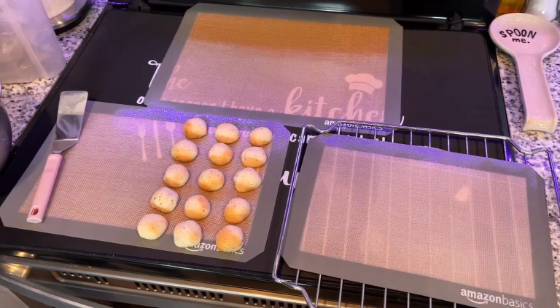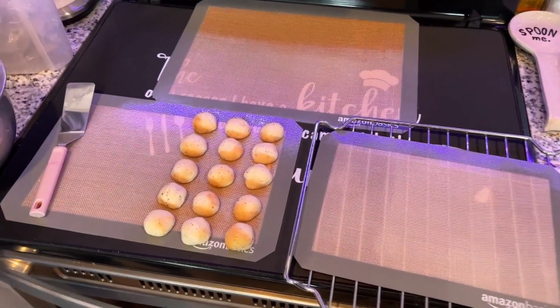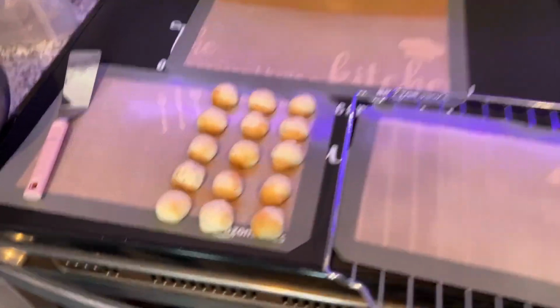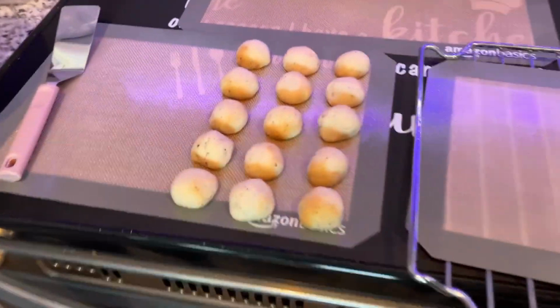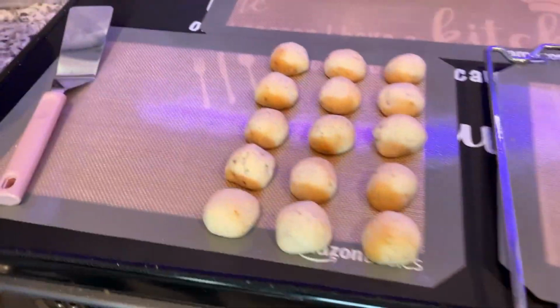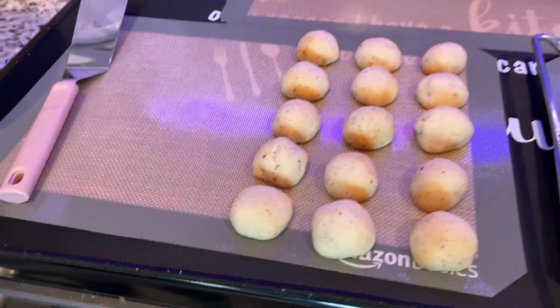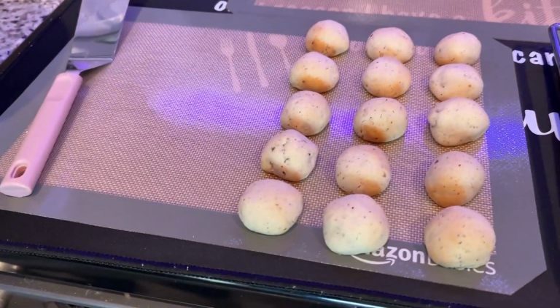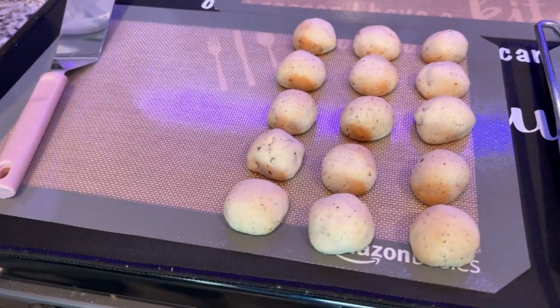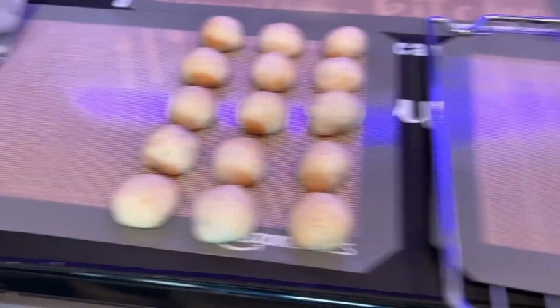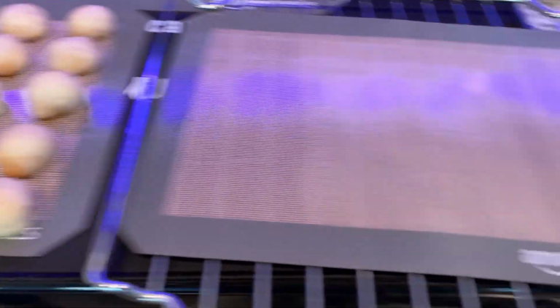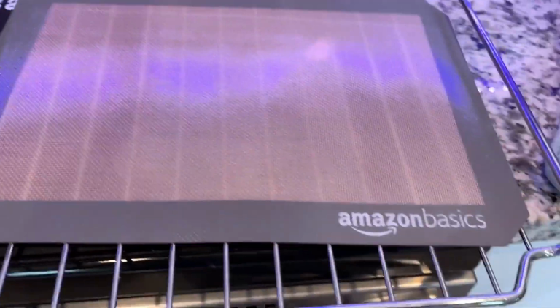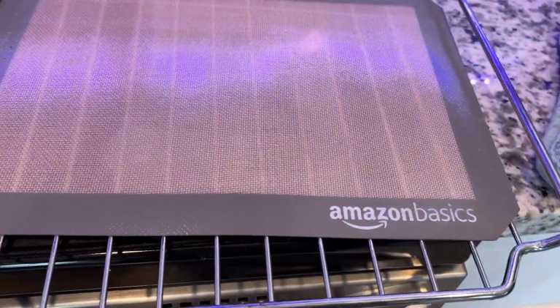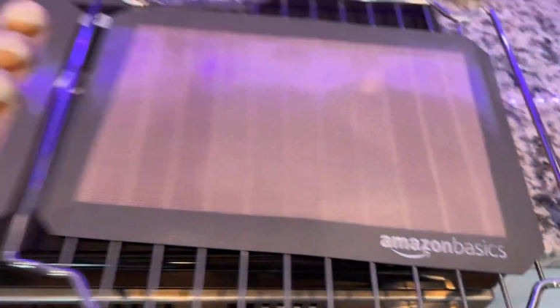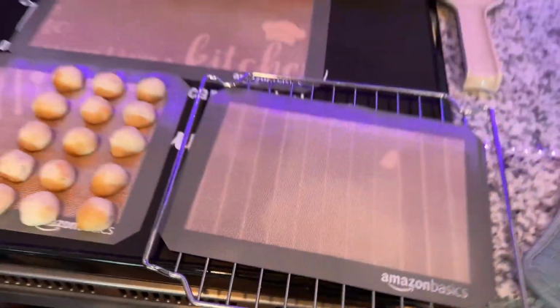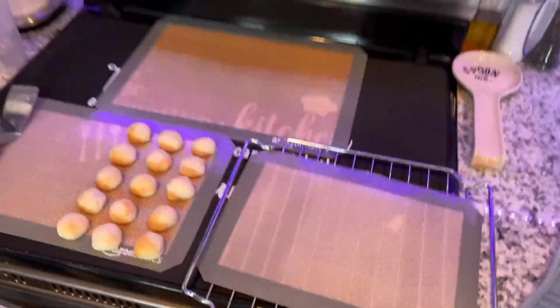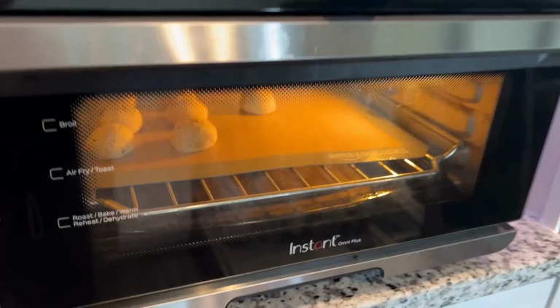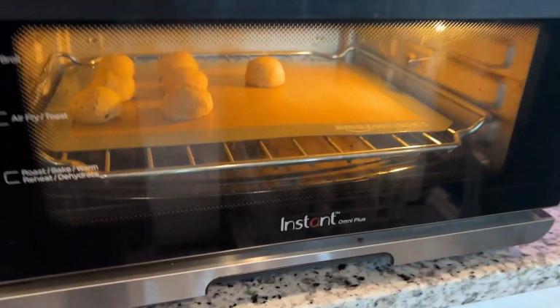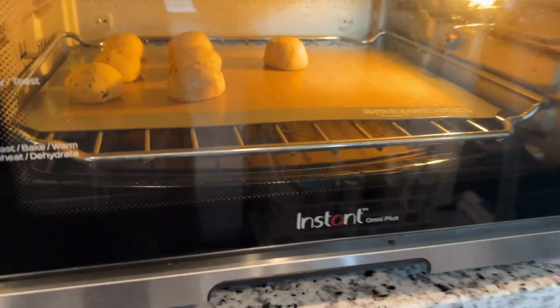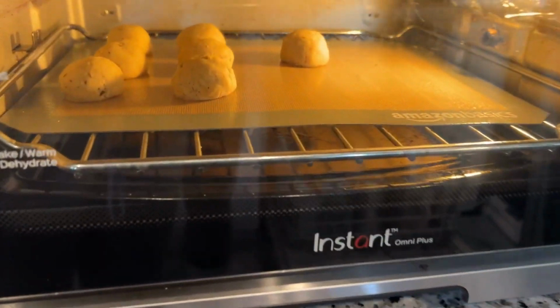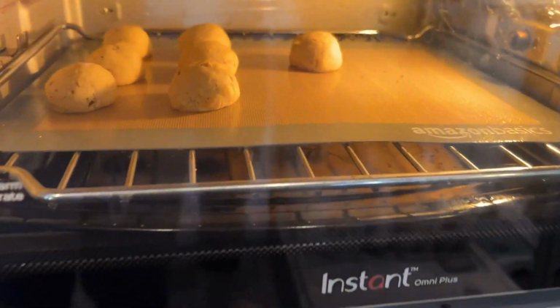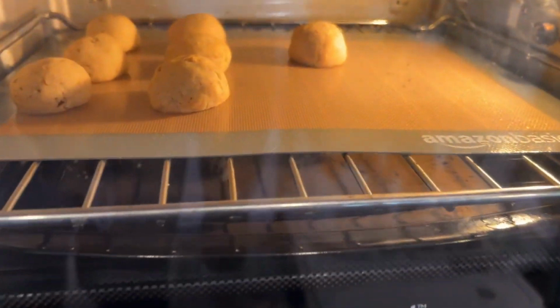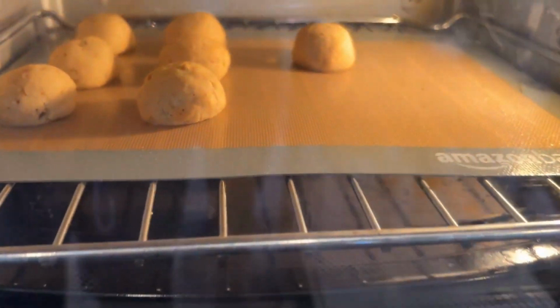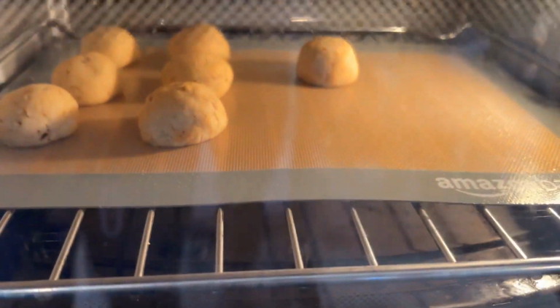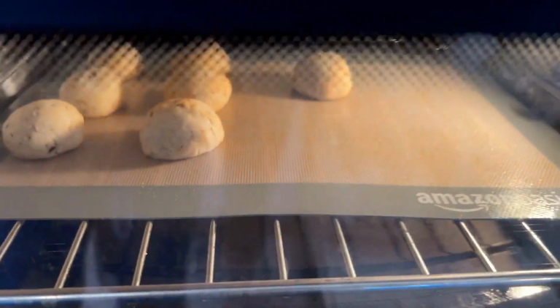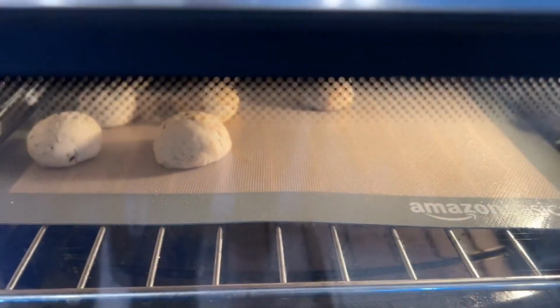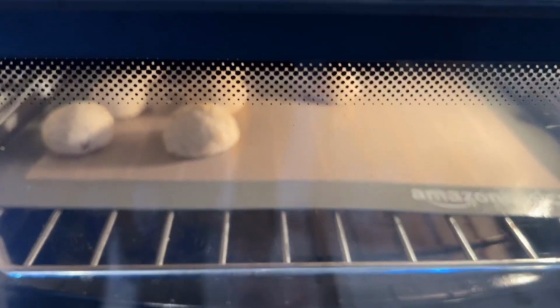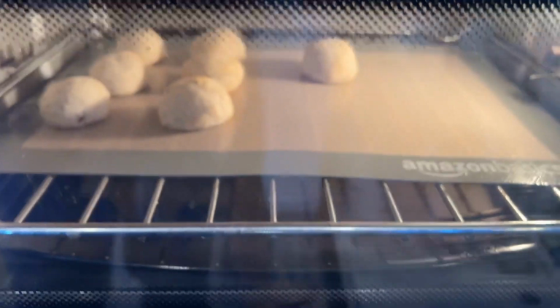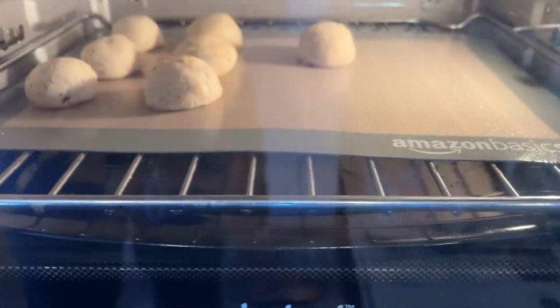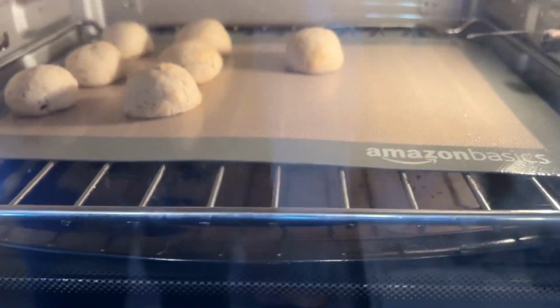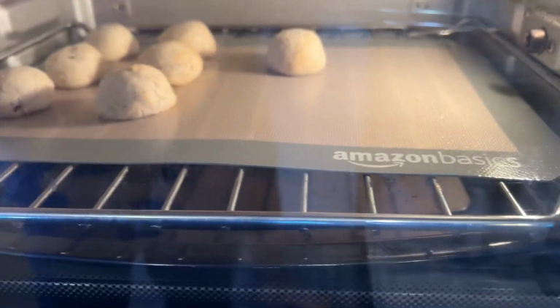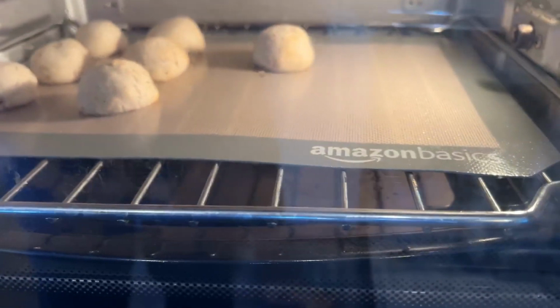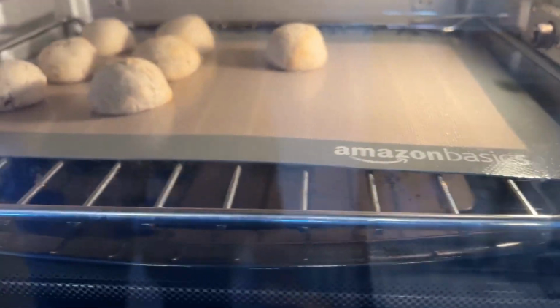I've got these Amazon Basic silicone baking mats that come in three sizes and fit my baking sheets perfectly. They work perfect with my counter oven and my cookies turn out yummy every time.